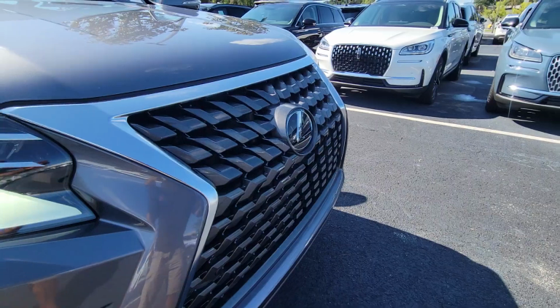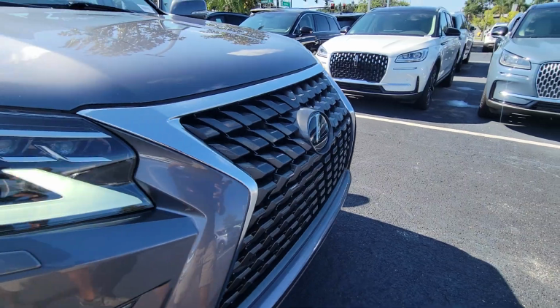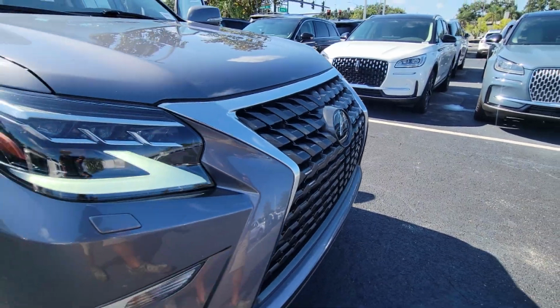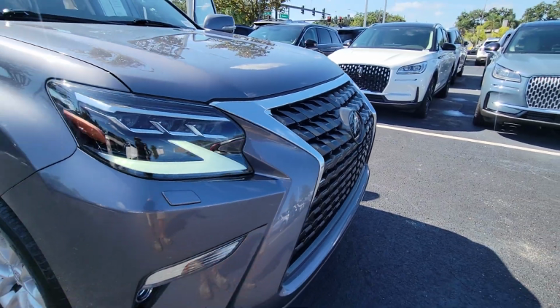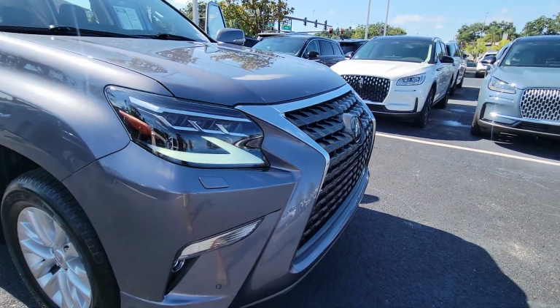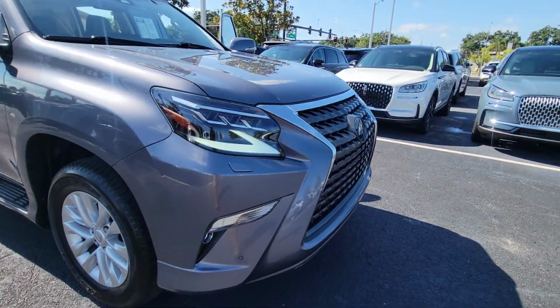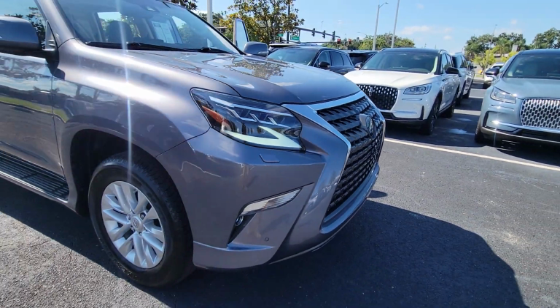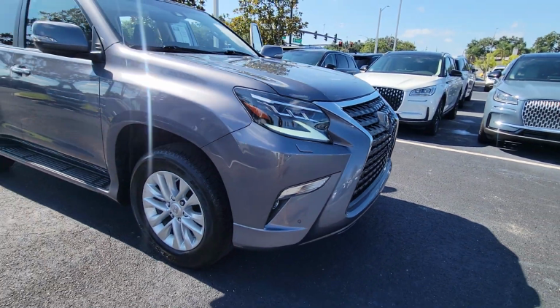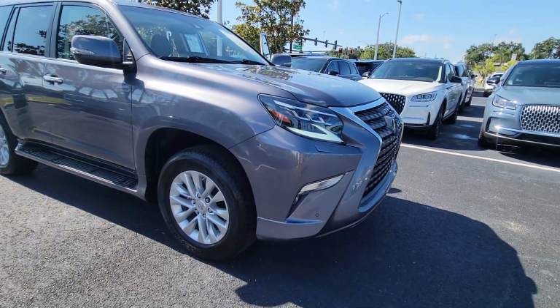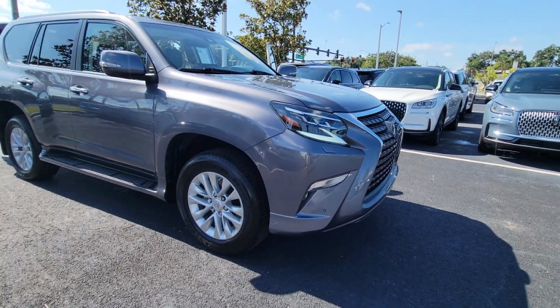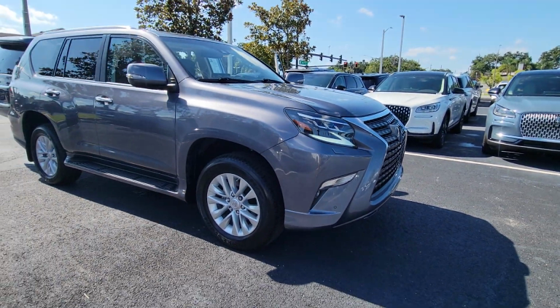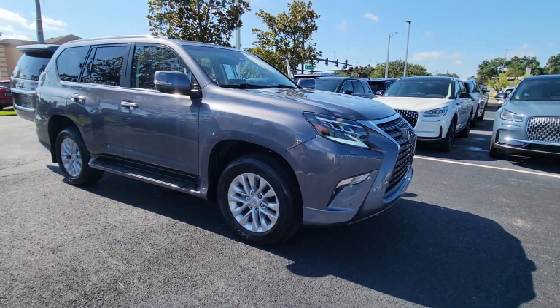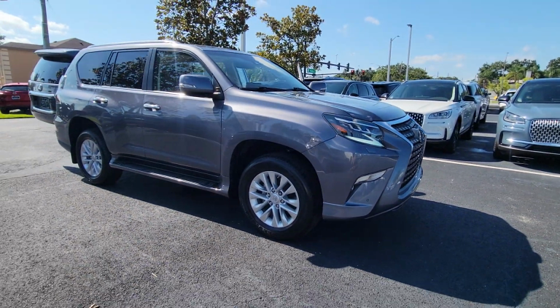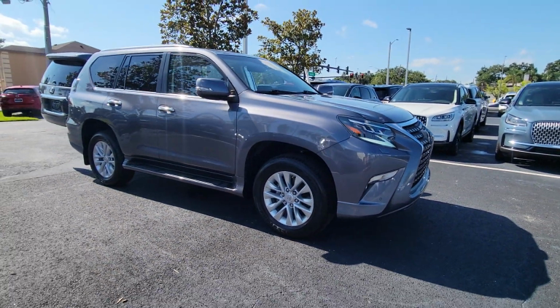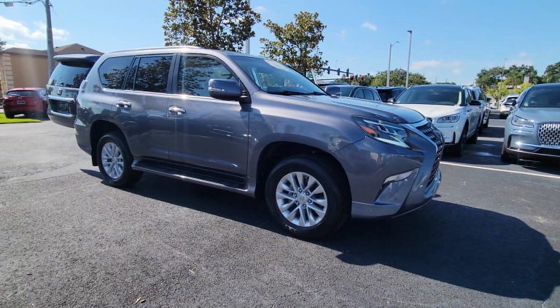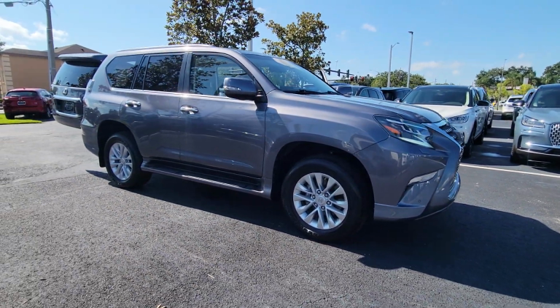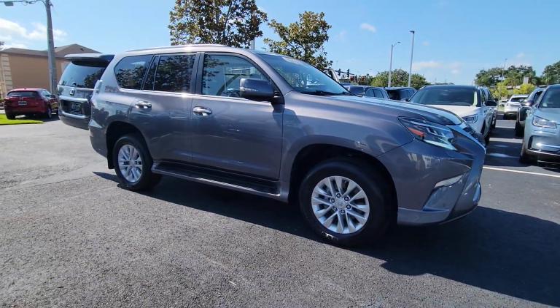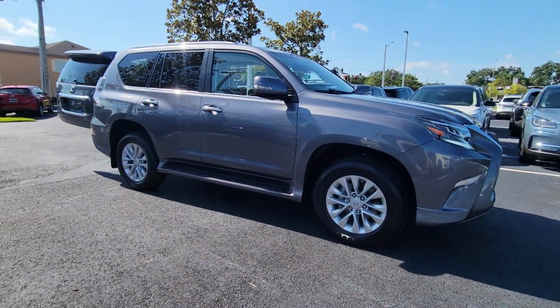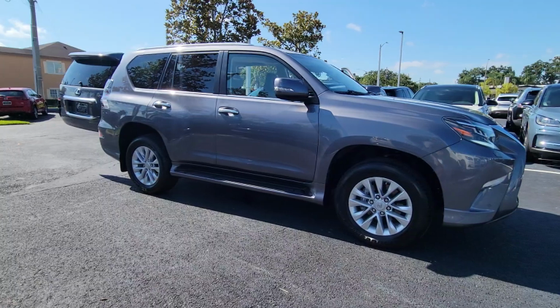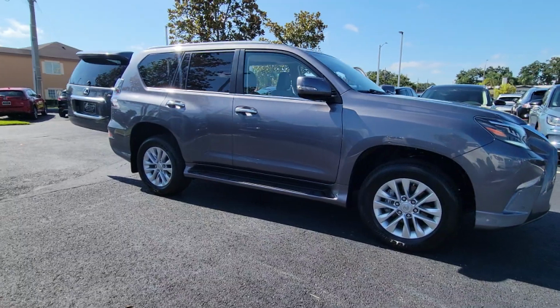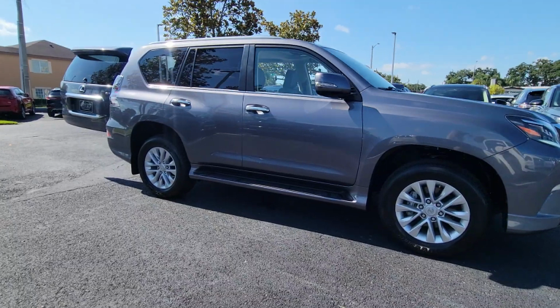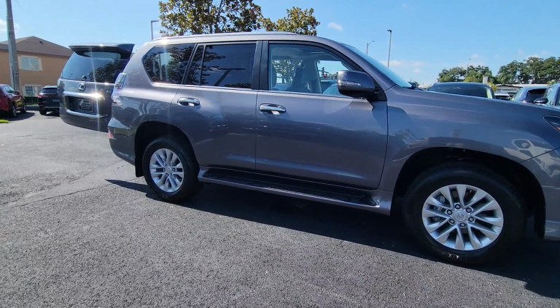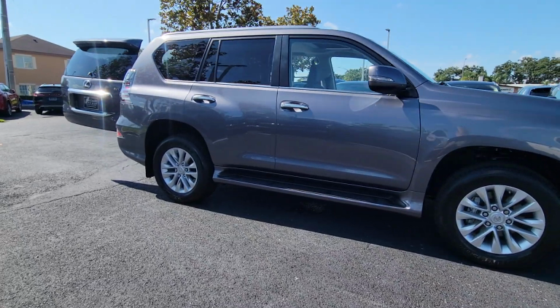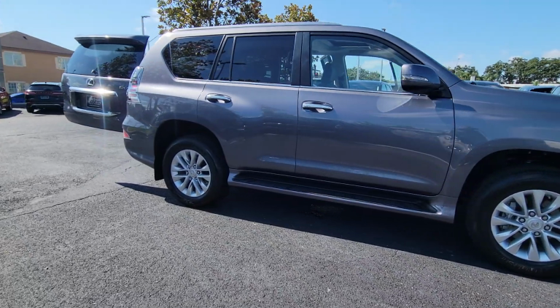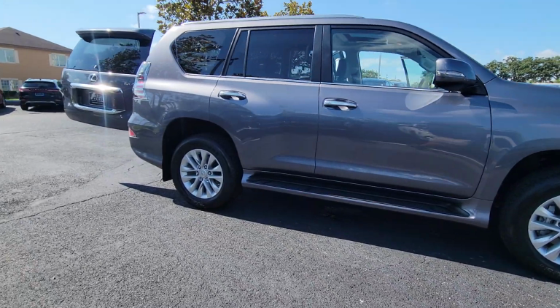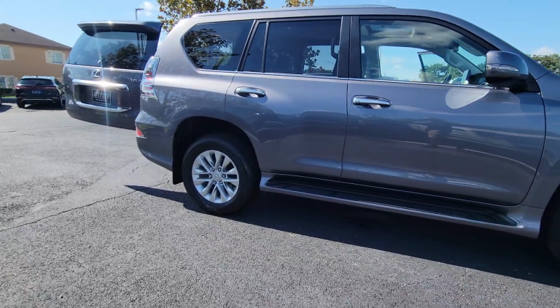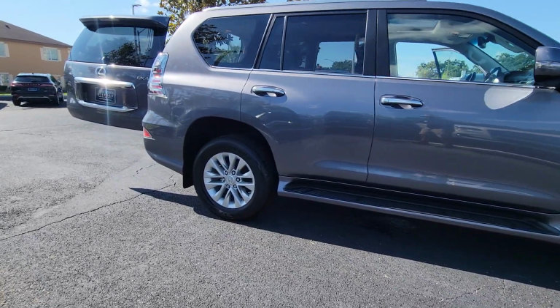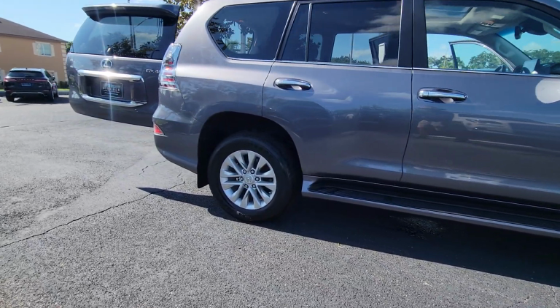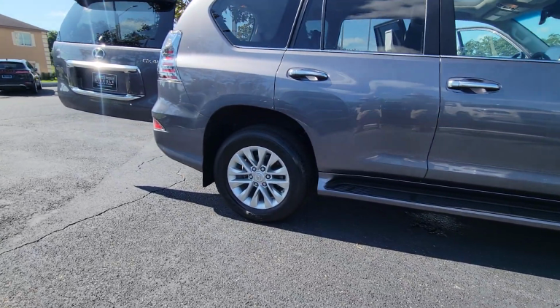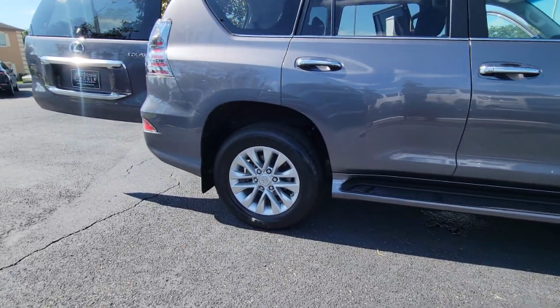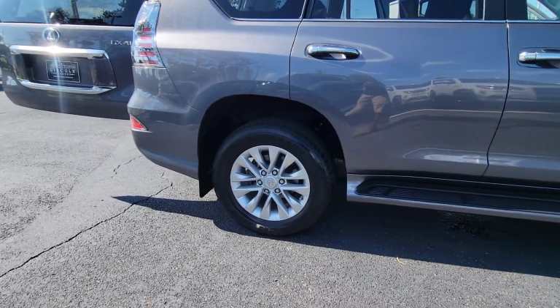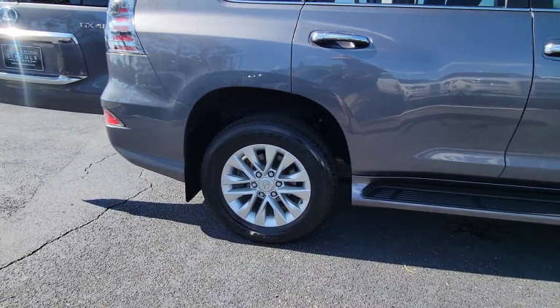You will love the features of this 2023 Lexus GX. With less than 25,000 miles on the odometer, this vehicle provides excellent value.